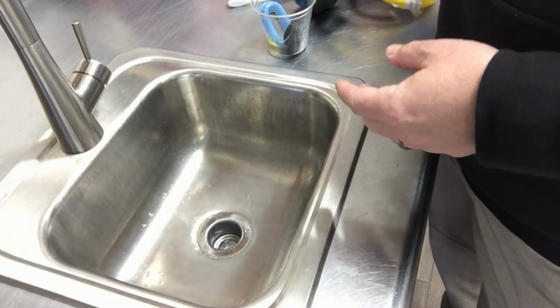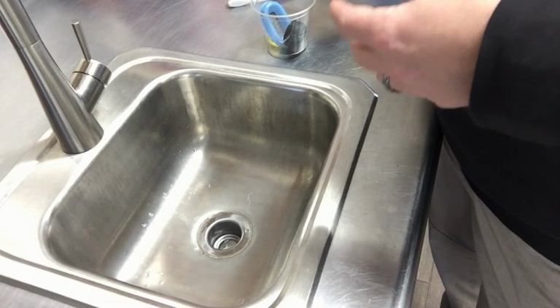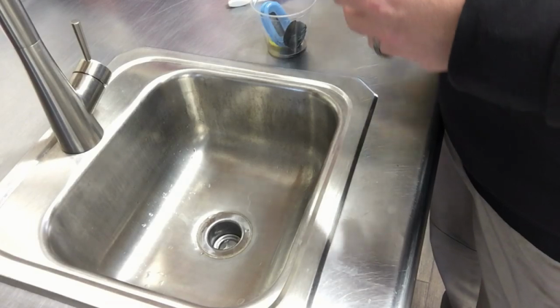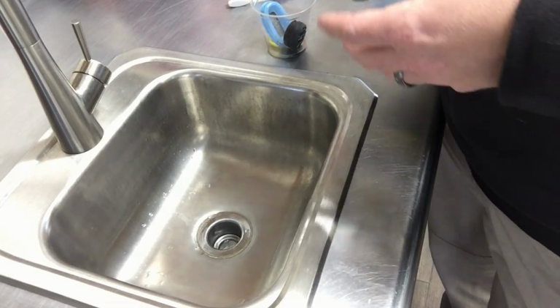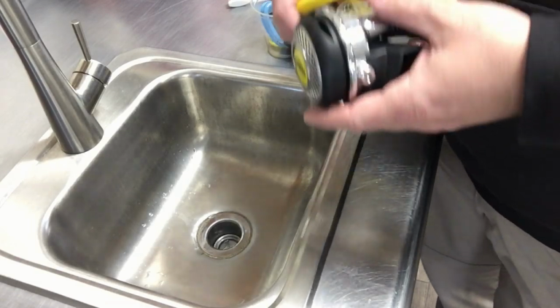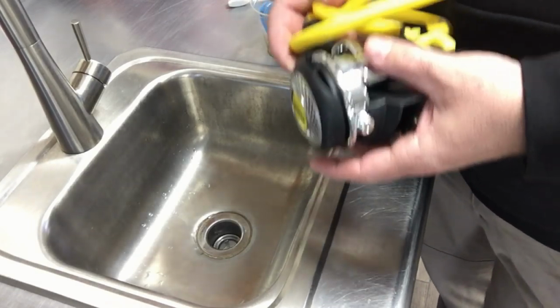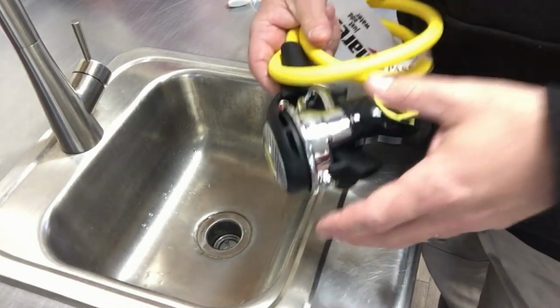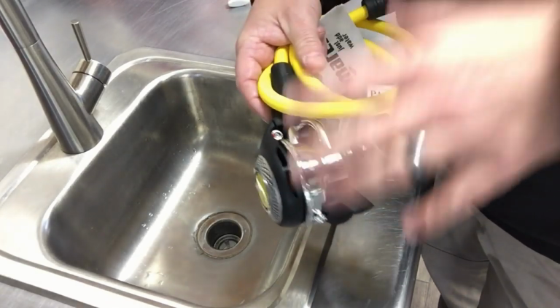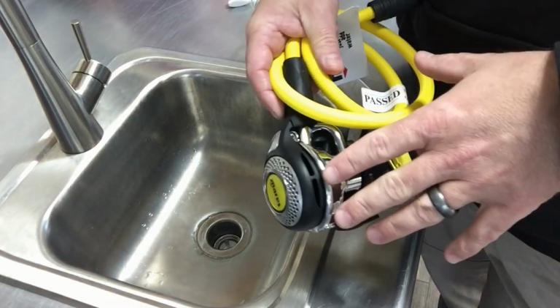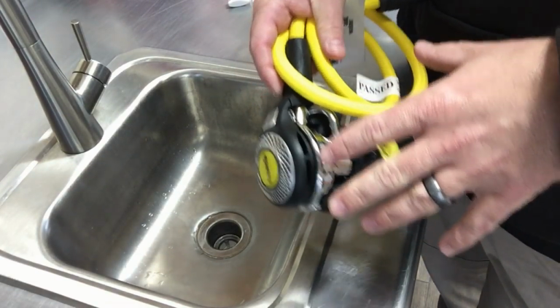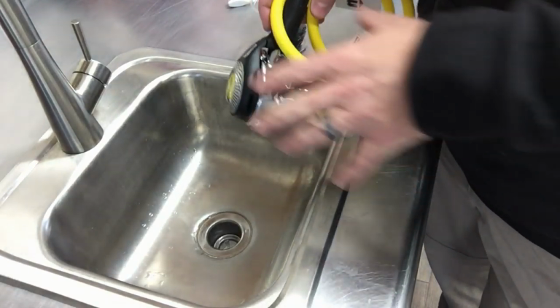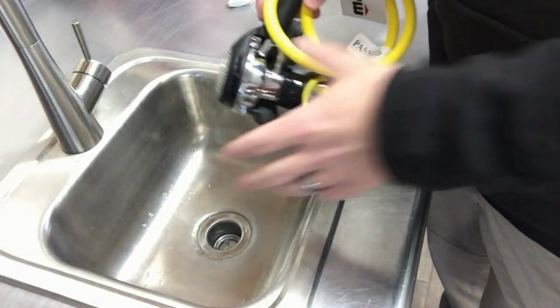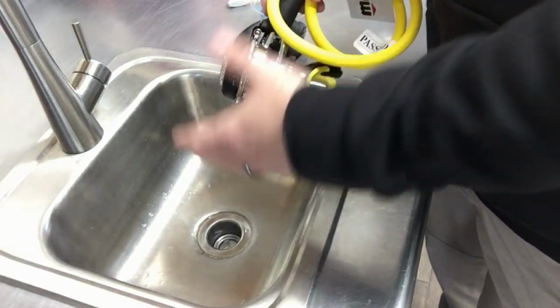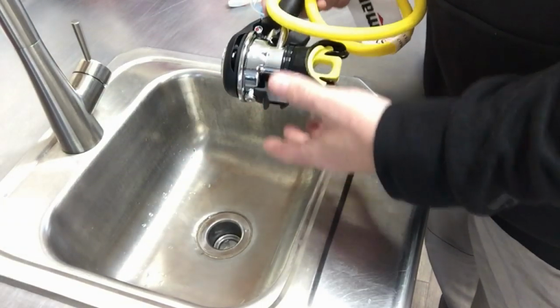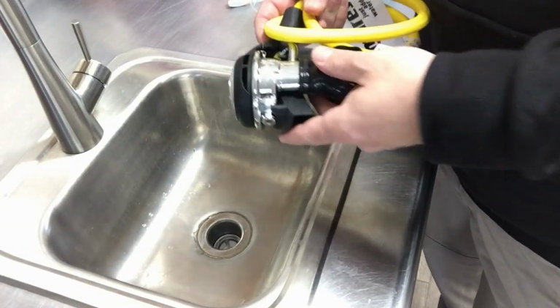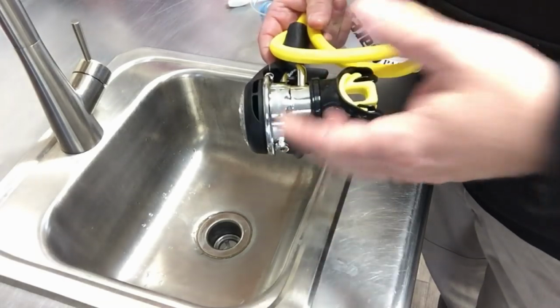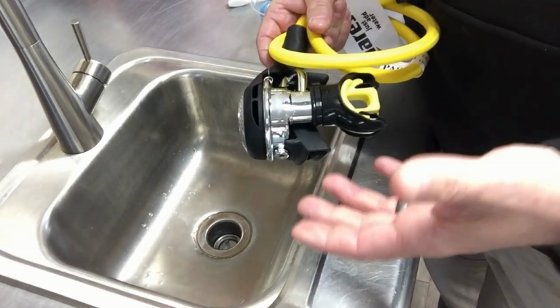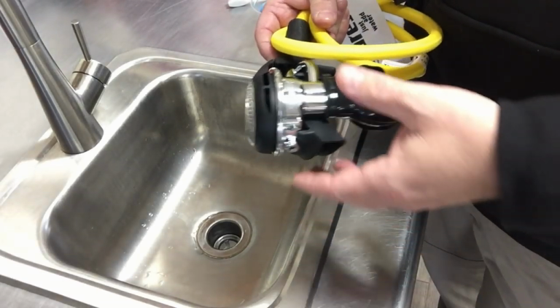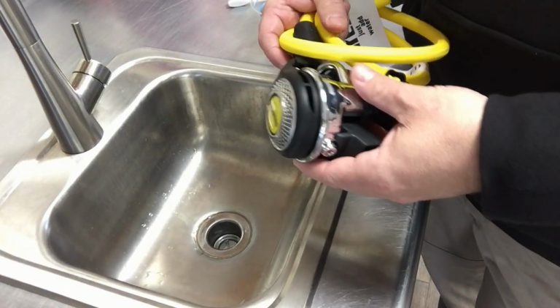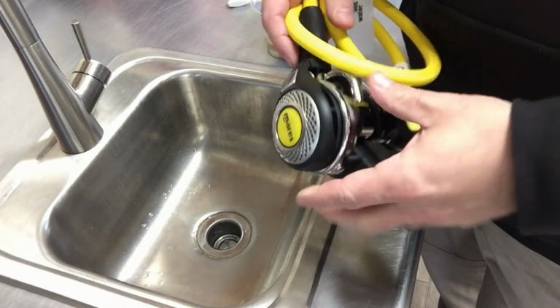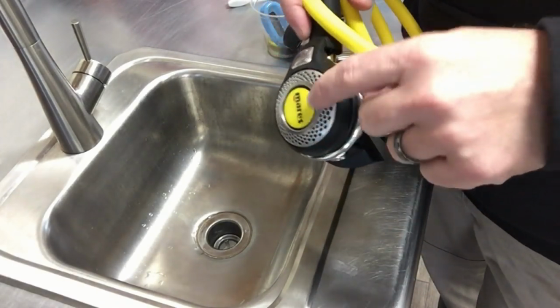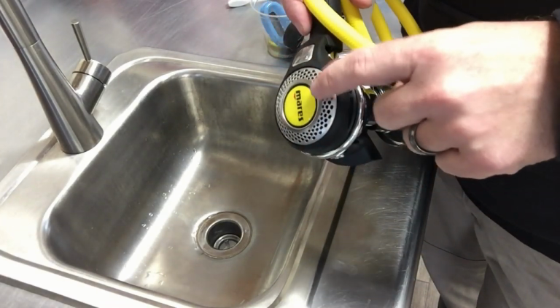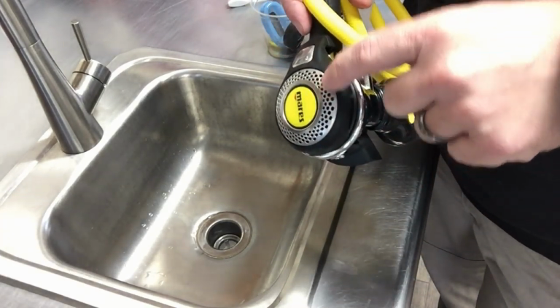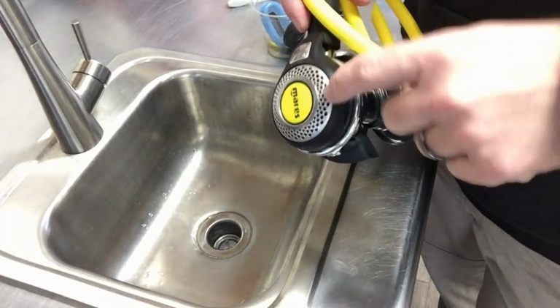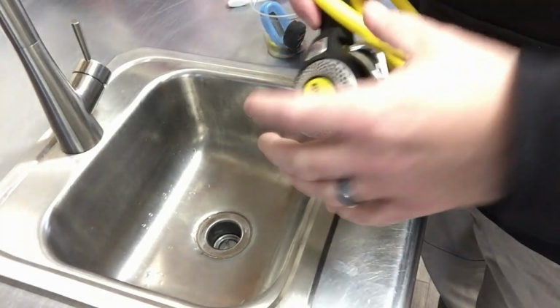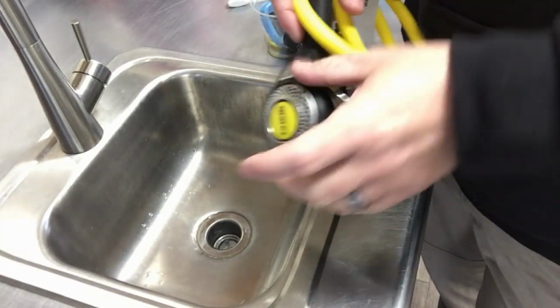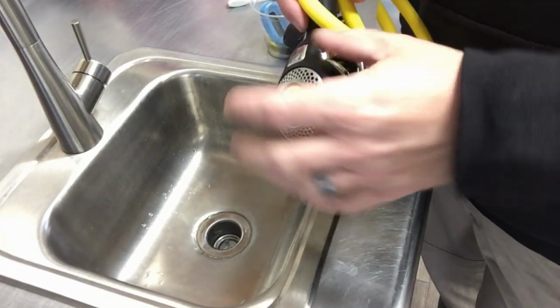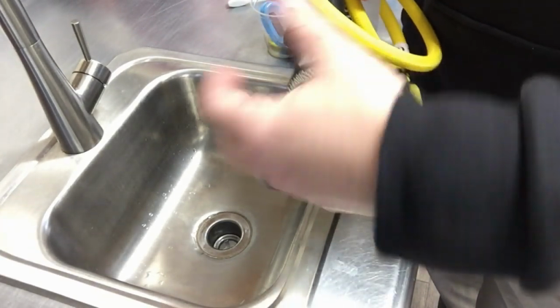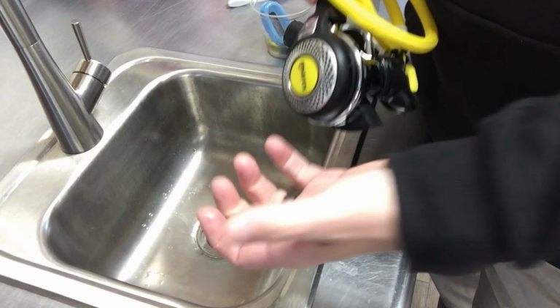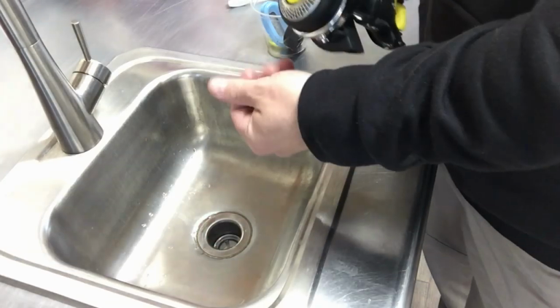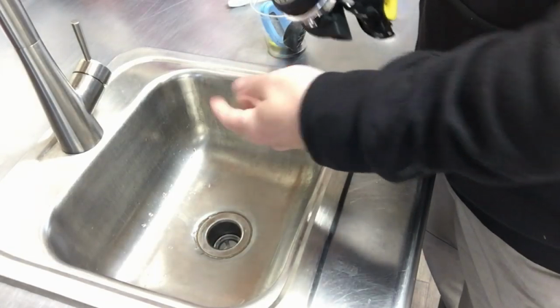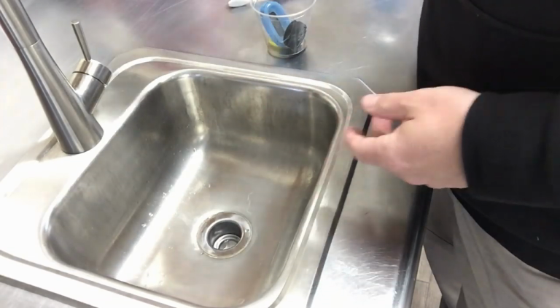A lot of new divers will make the mistake of taking their second stage and just rinsing it off under the water, thinking that it's clean. But sometimes we actually have to take the face plates off and take the diaphragm out and wash it.